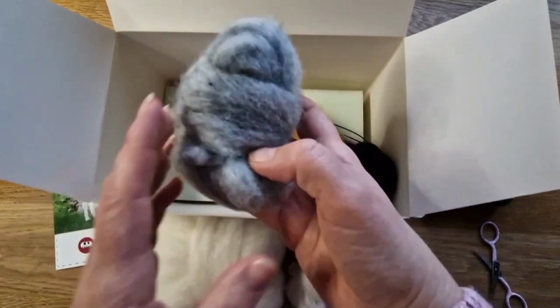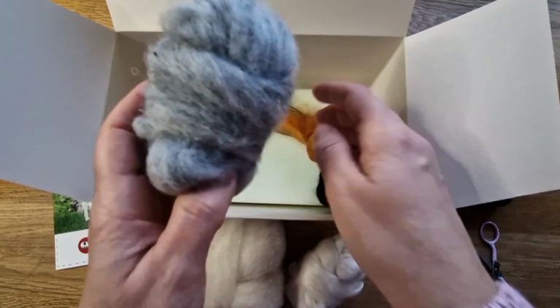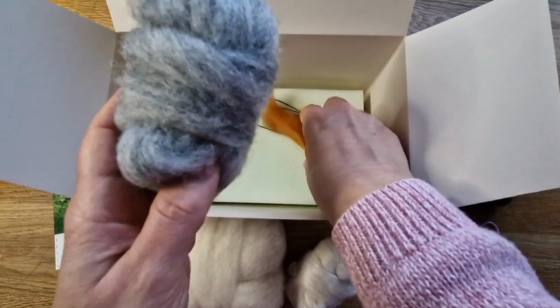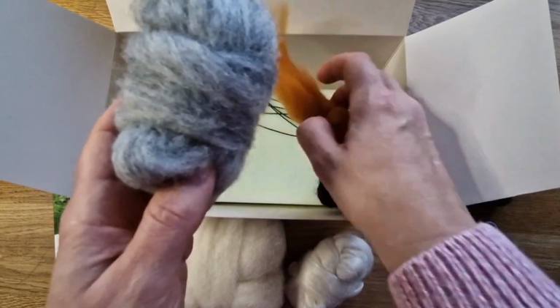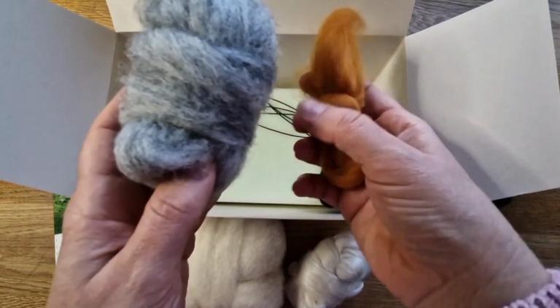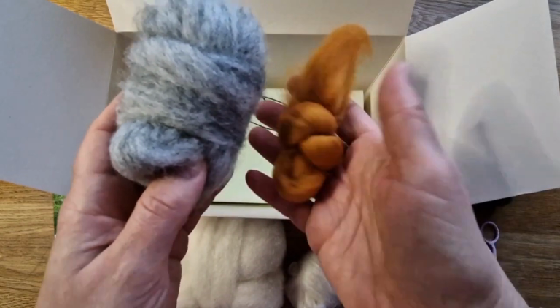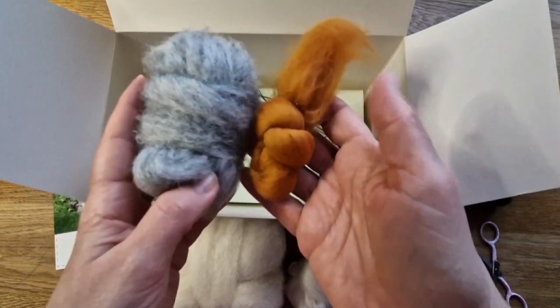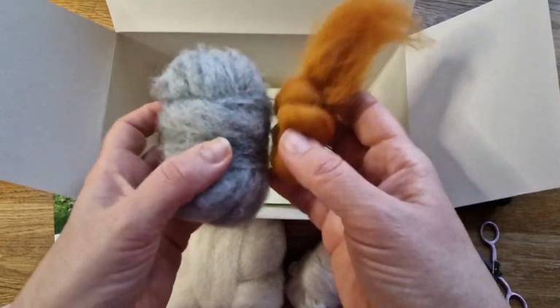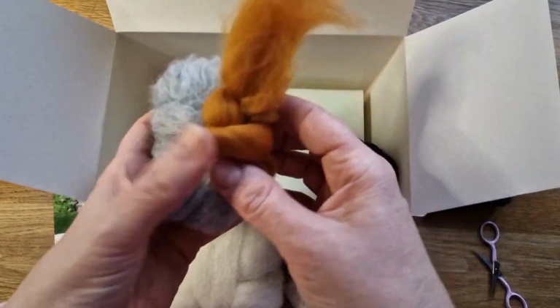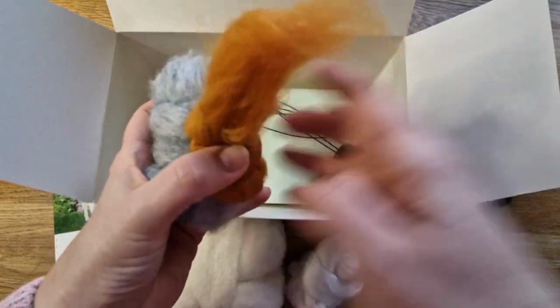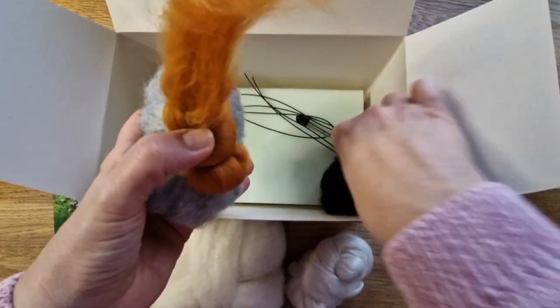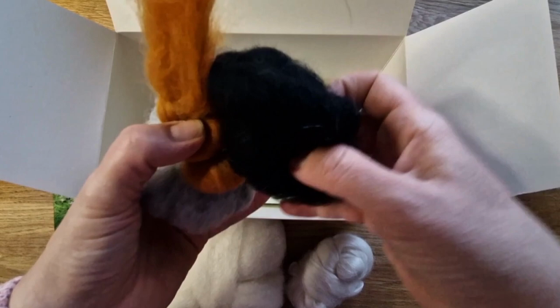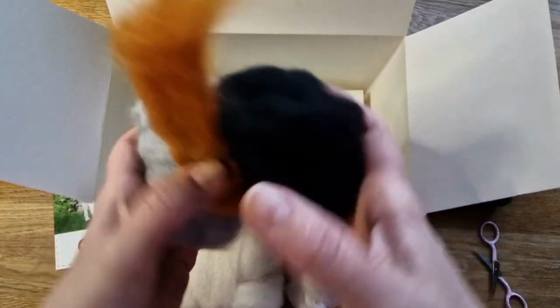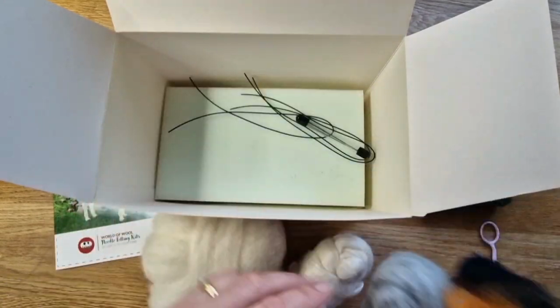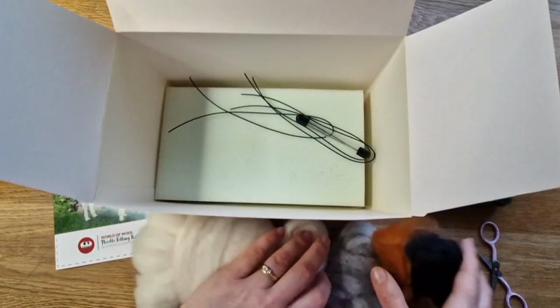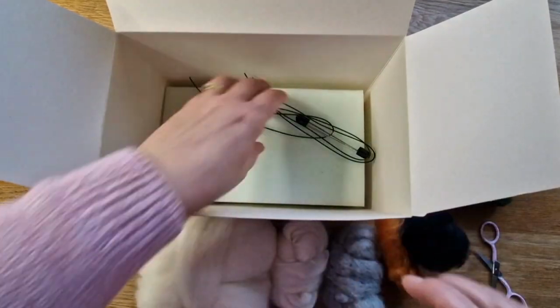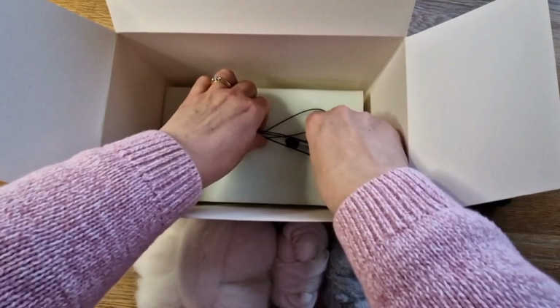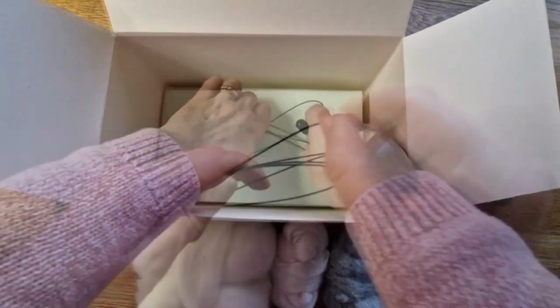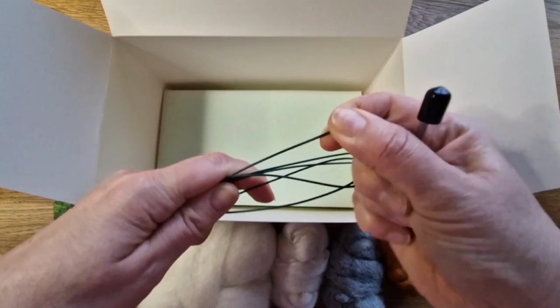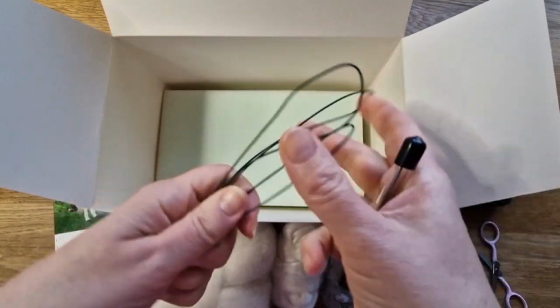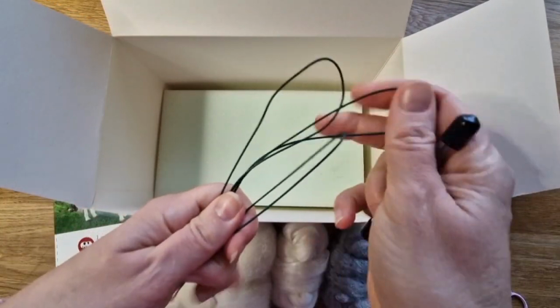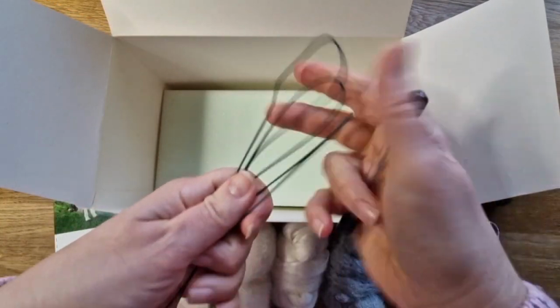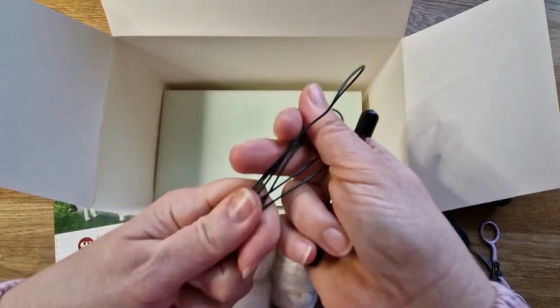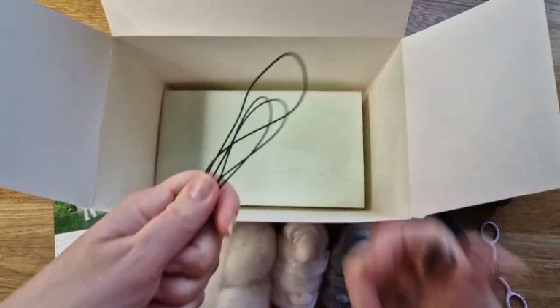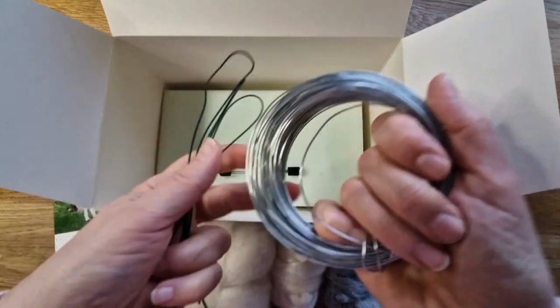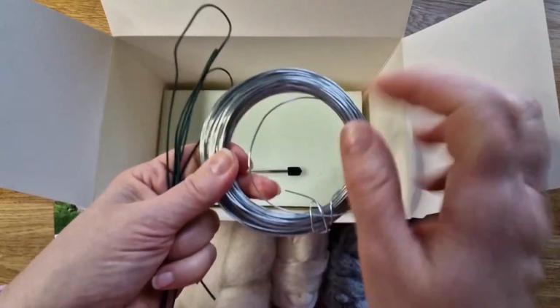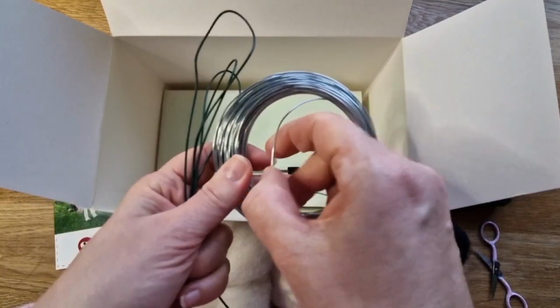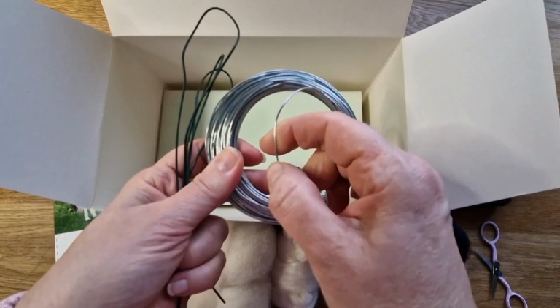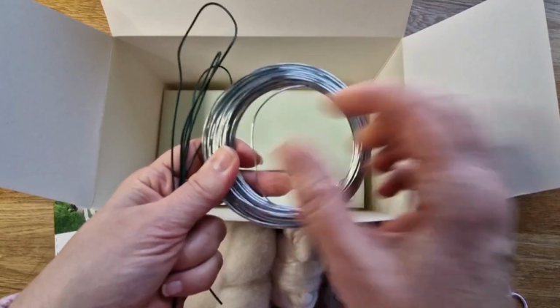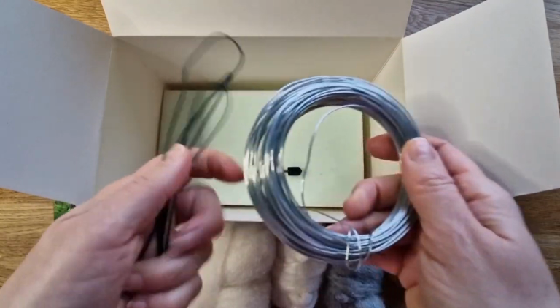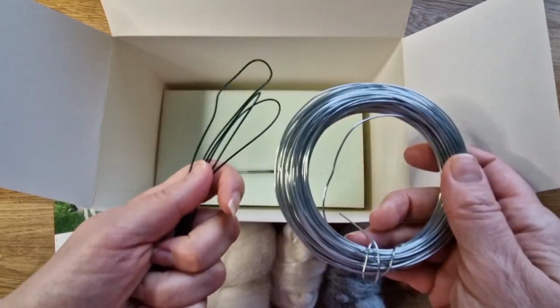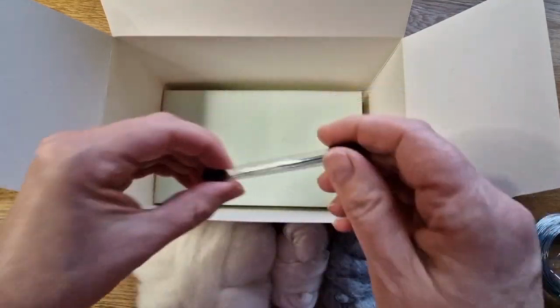Going through these are all the wools that you get. That's for the eye color, that's for the leg color, that's for the eyes again. It always amazes me they give you tons of wool for the eyes, but anyway.